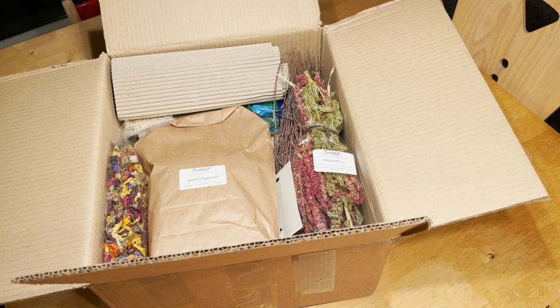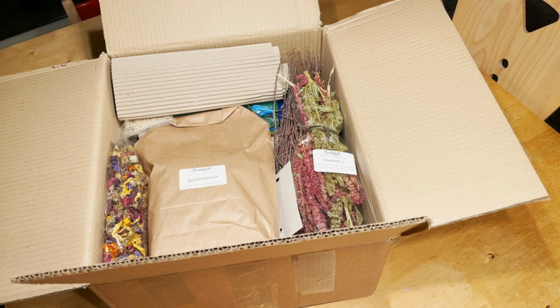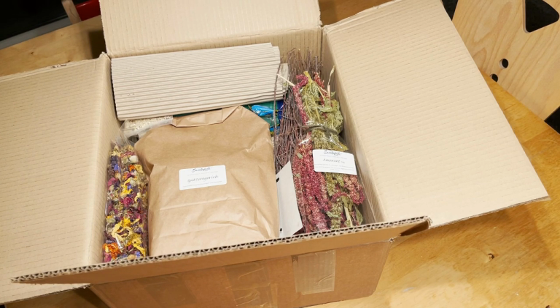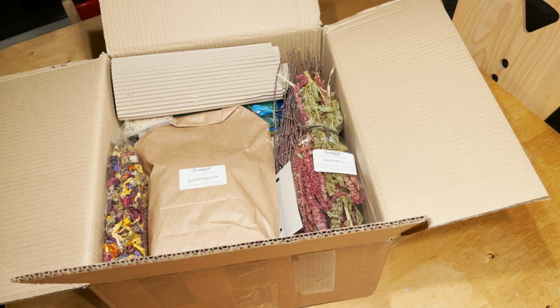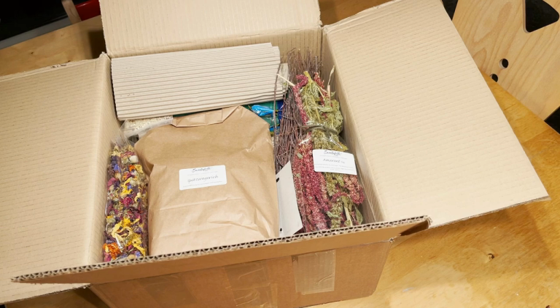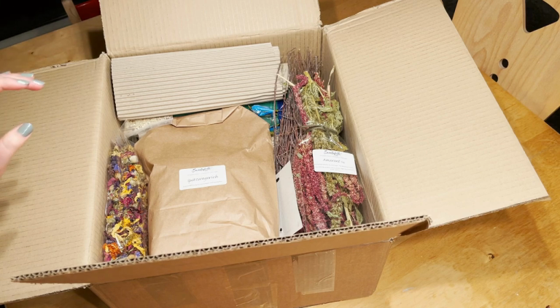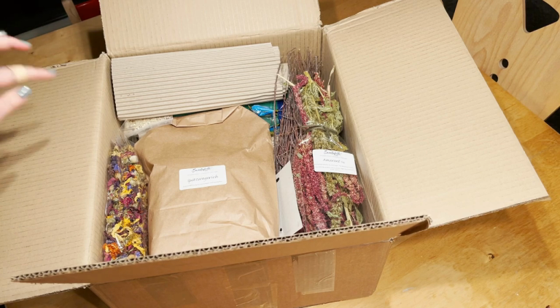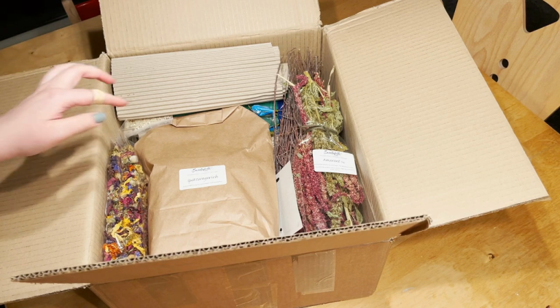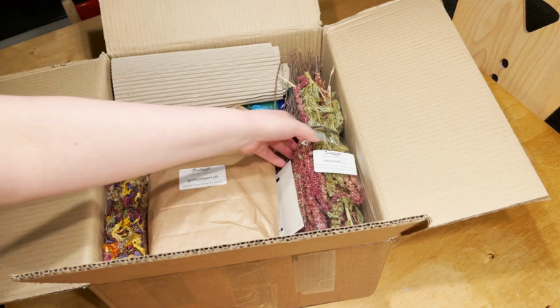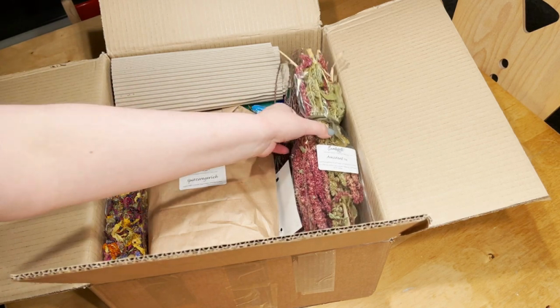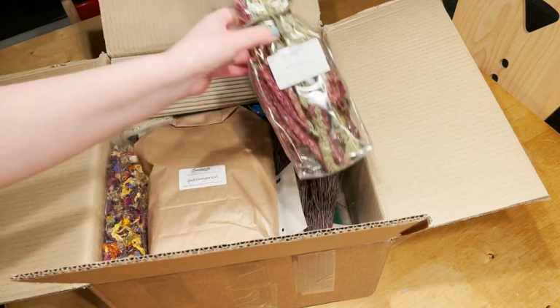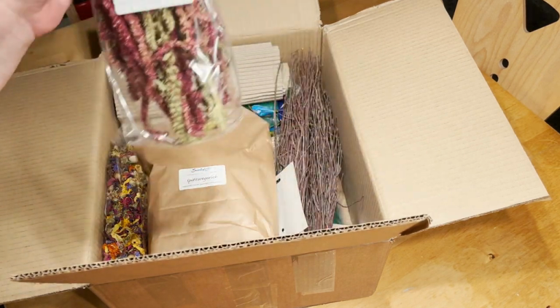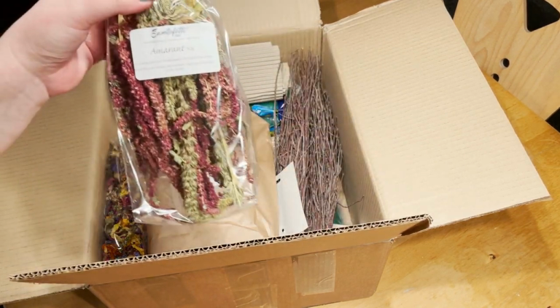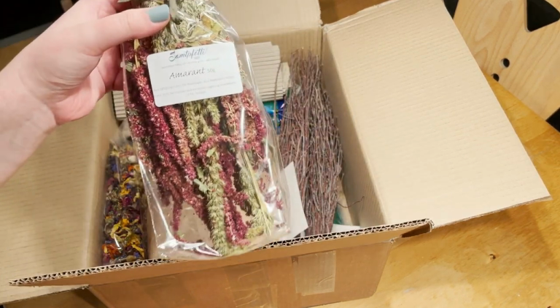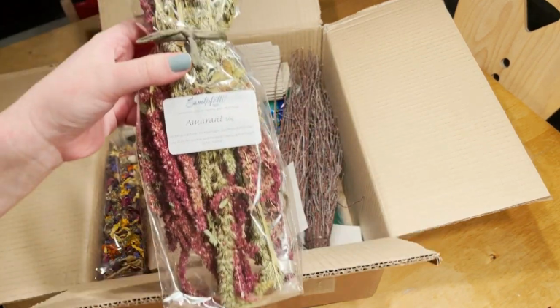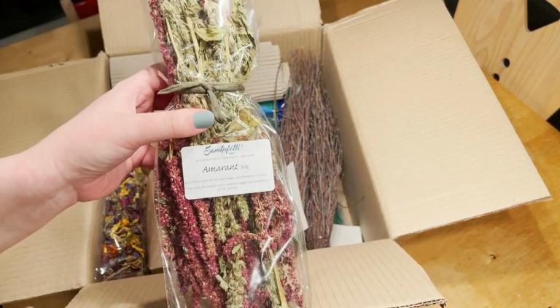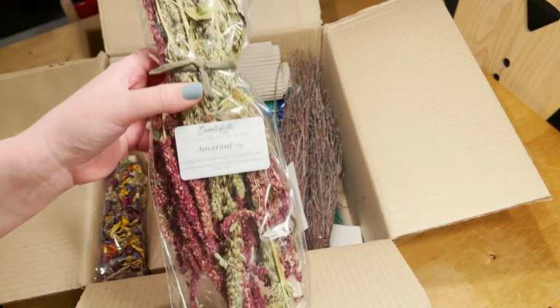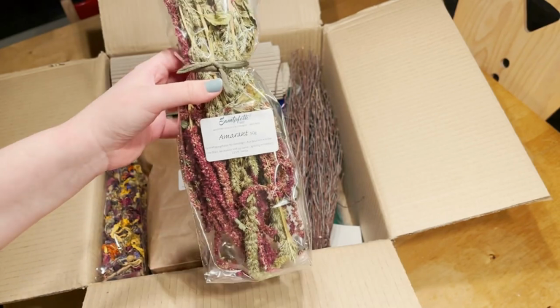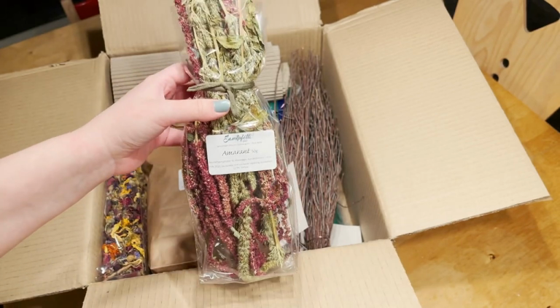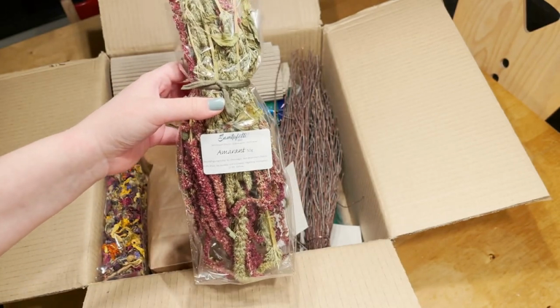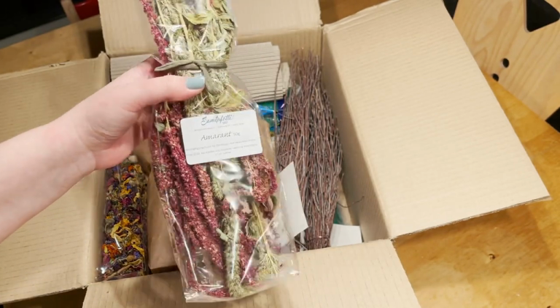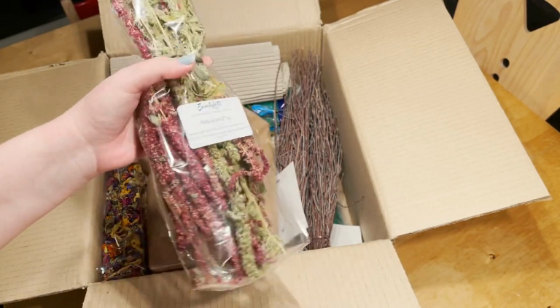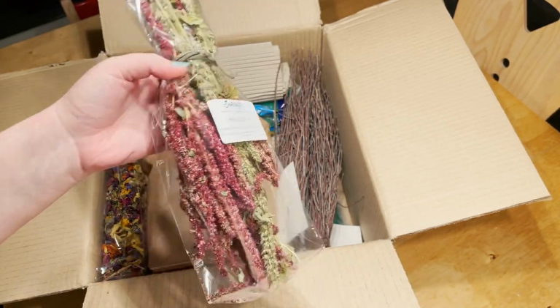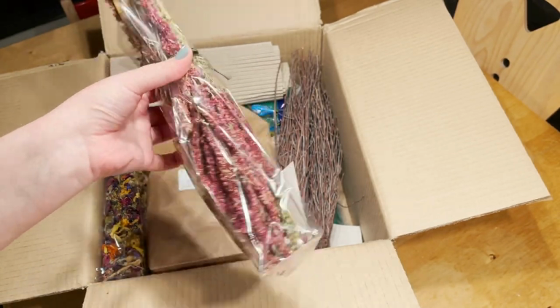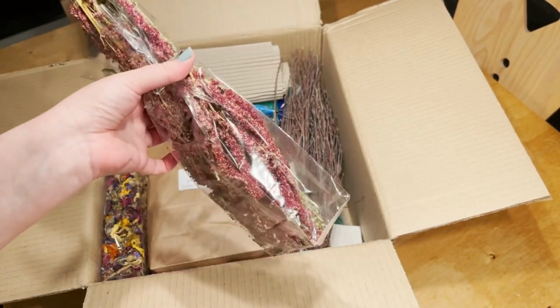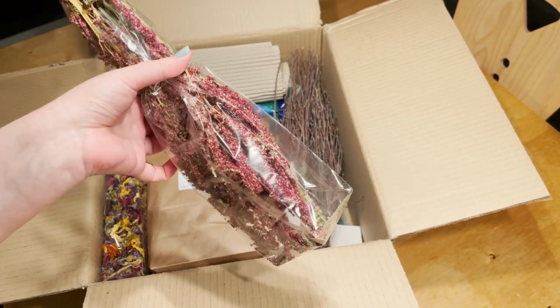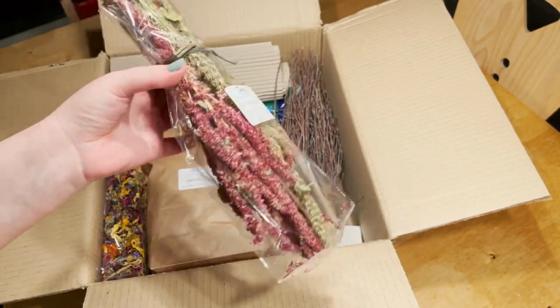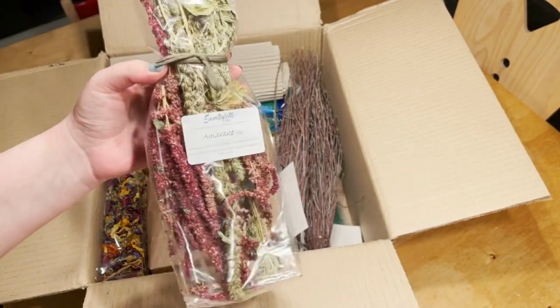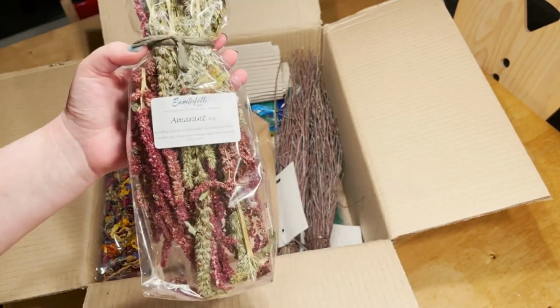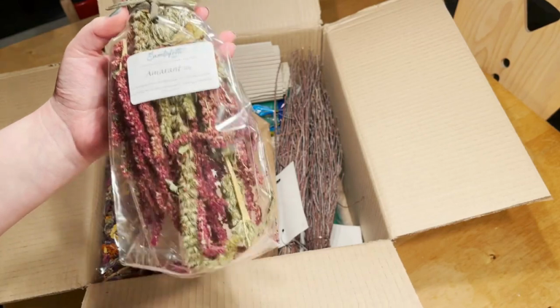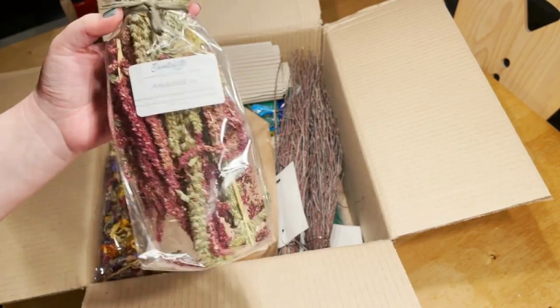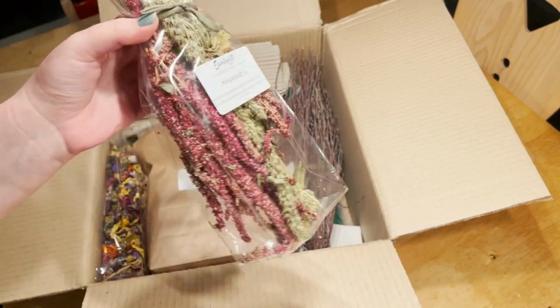Then I have some amaranth sprays here. I absolutely love using these in my enclosures because they add such a nice pop of color. My hamsters don't really eat it, but it's great for decoration.